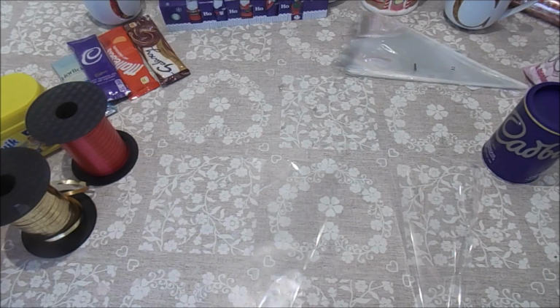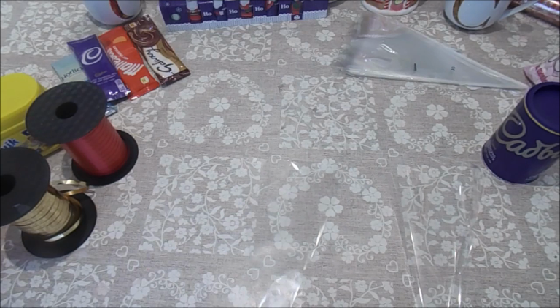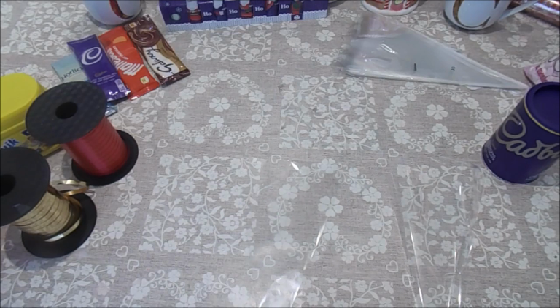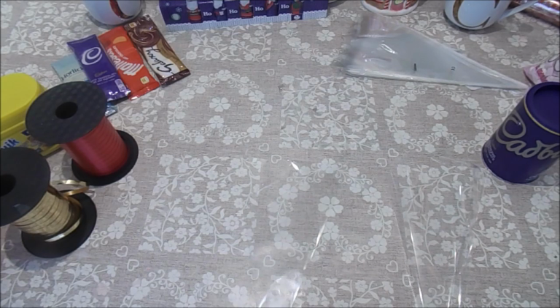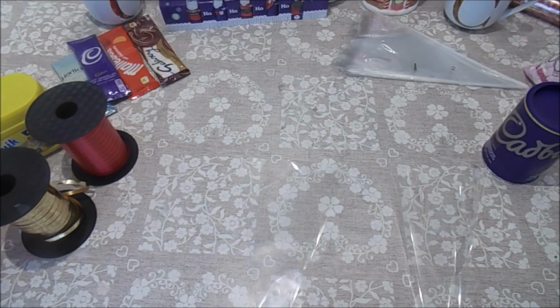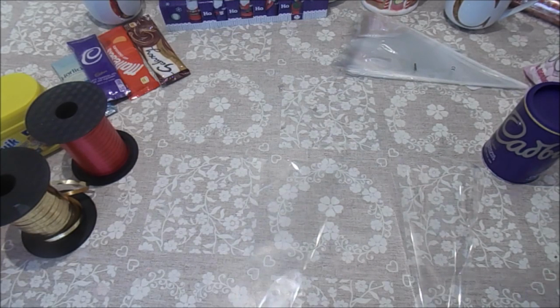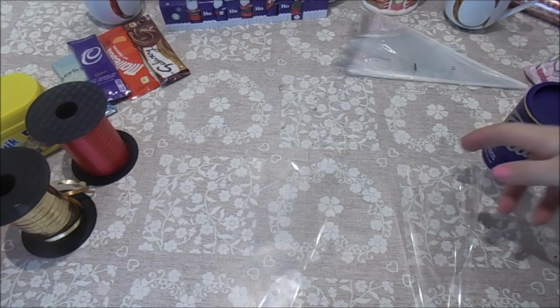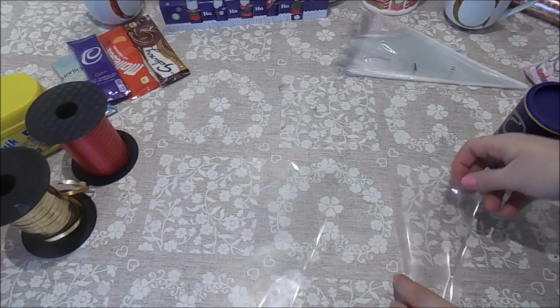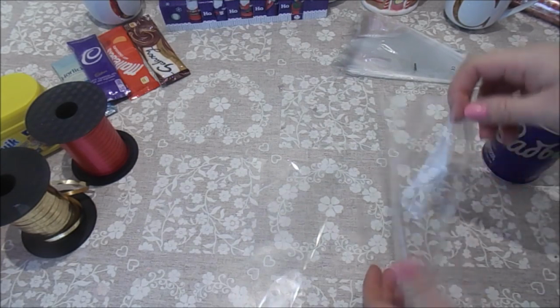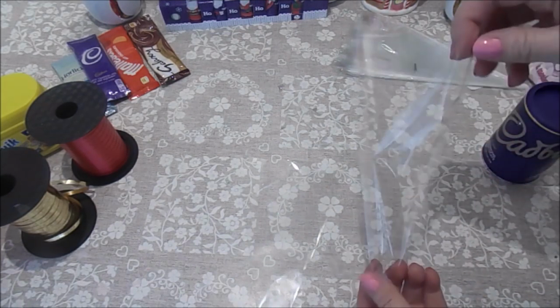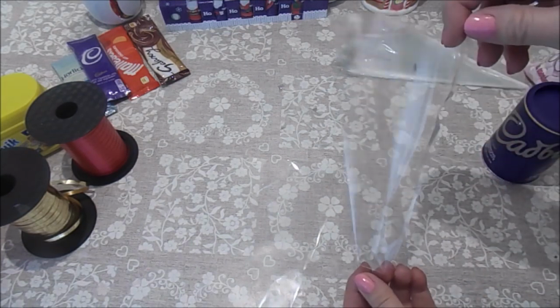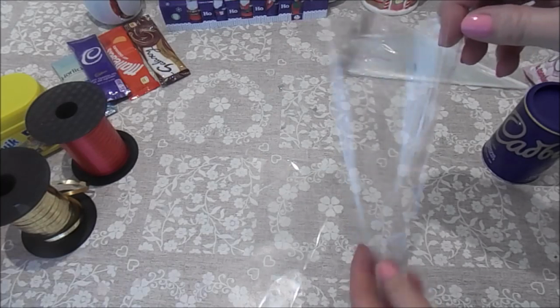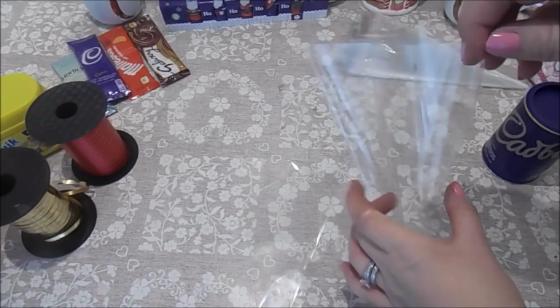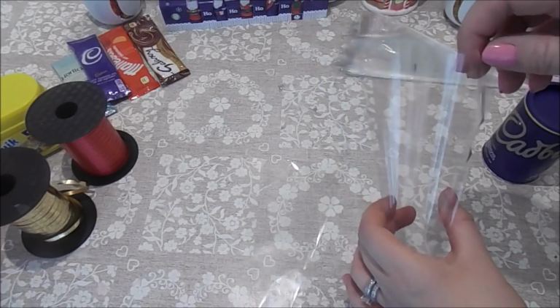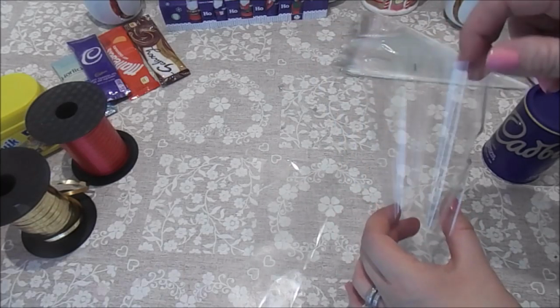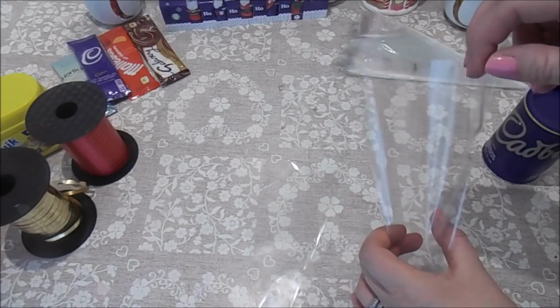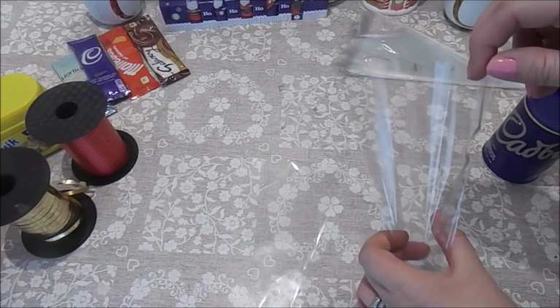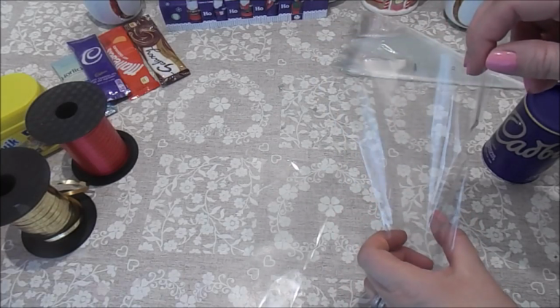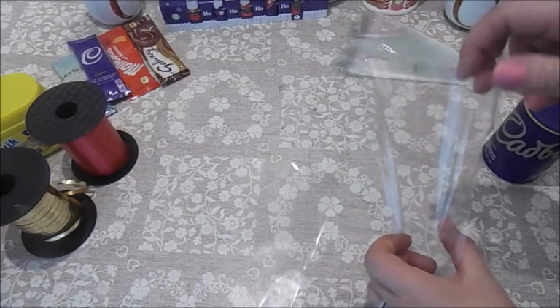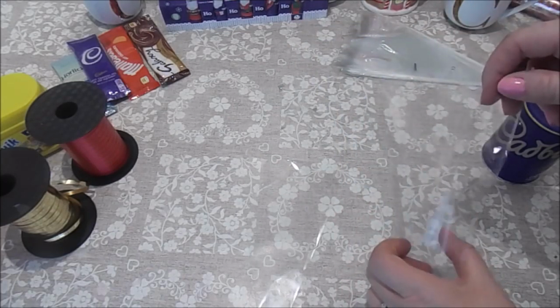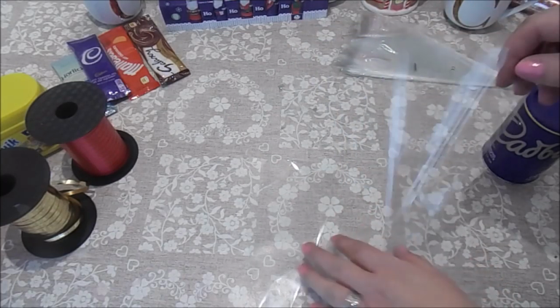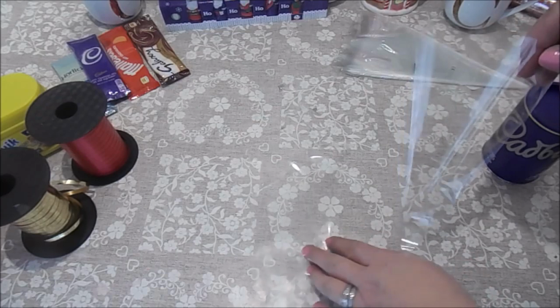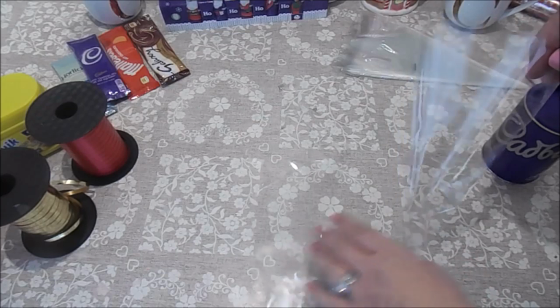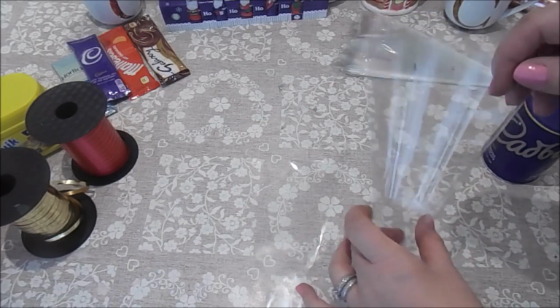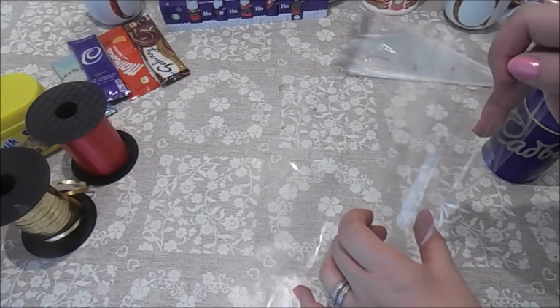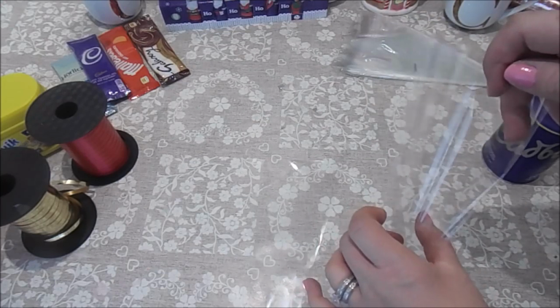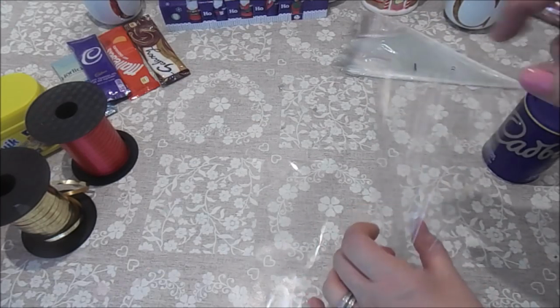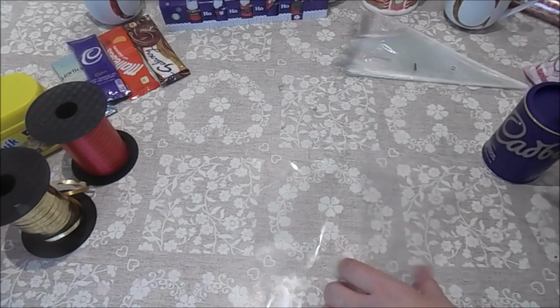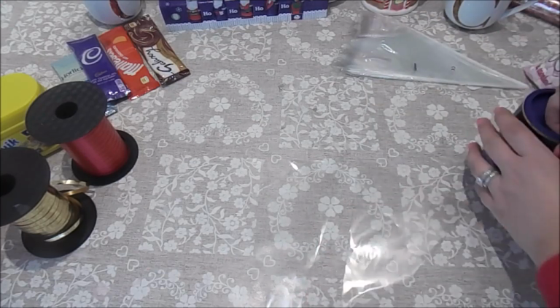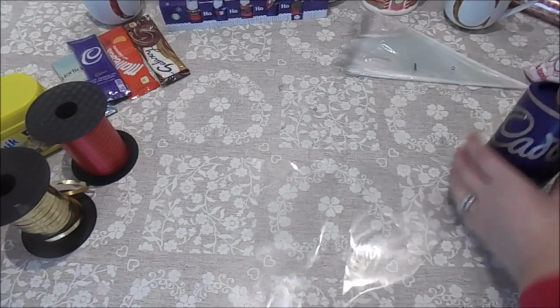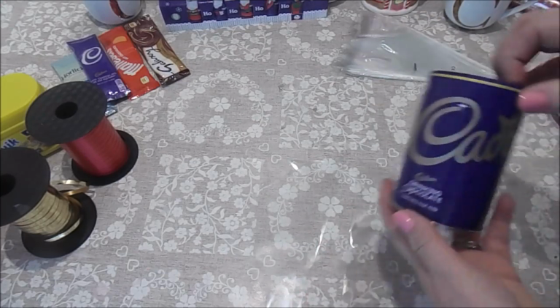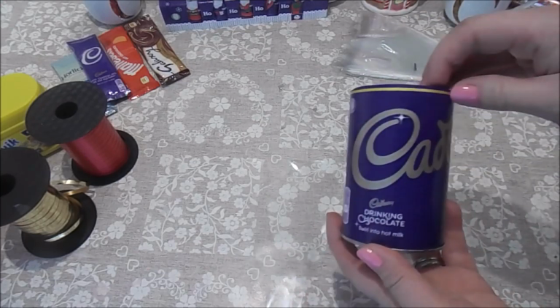We're going to start by using these cello cones. I bought these from Amazon — I'm going to leave the link in the description down below. For each cone I use two of these little bags, and I'll show you why in a second.